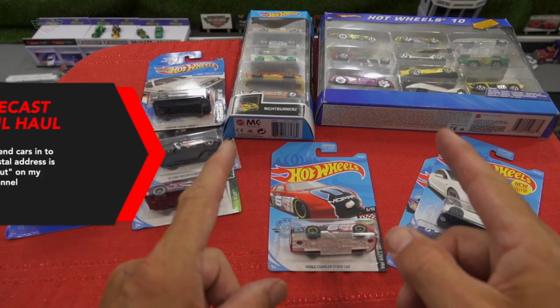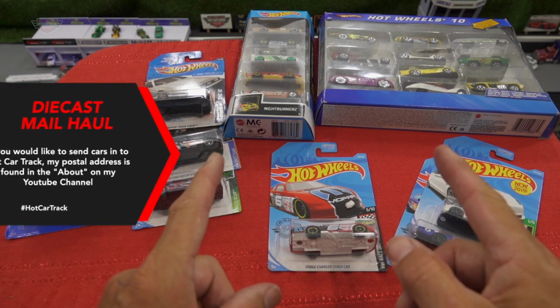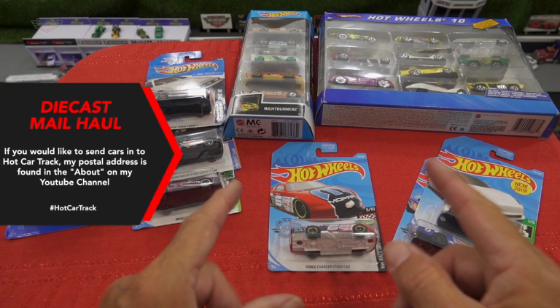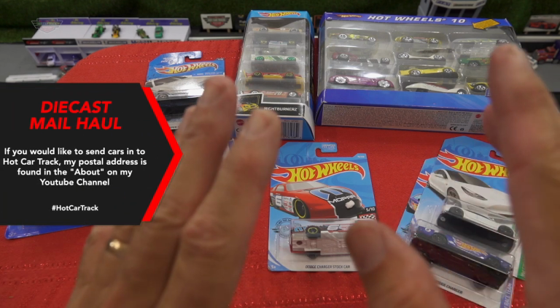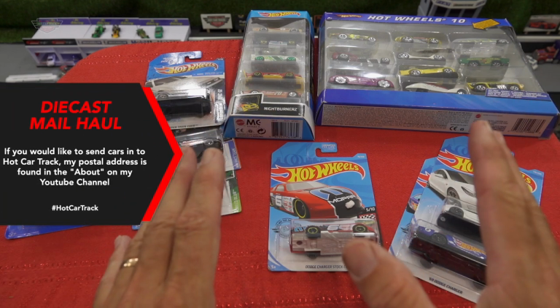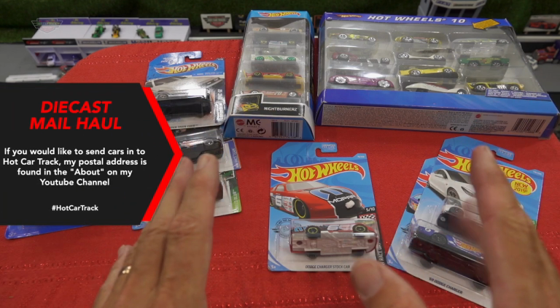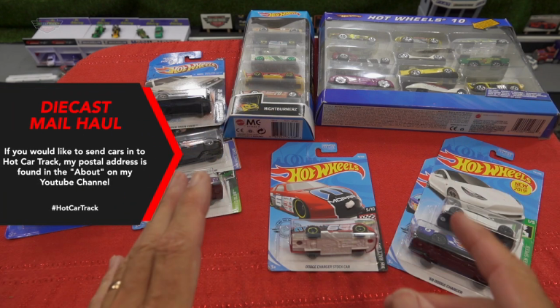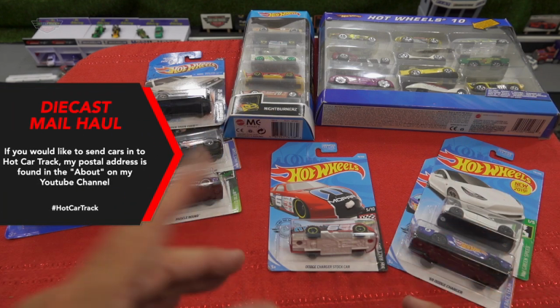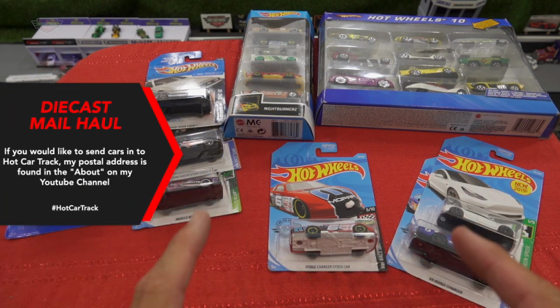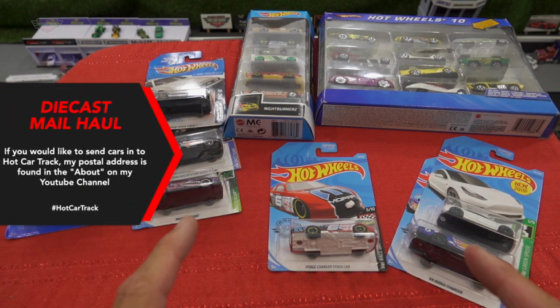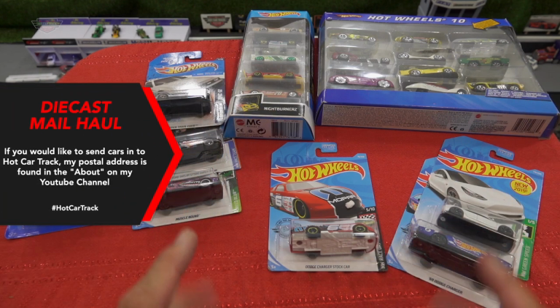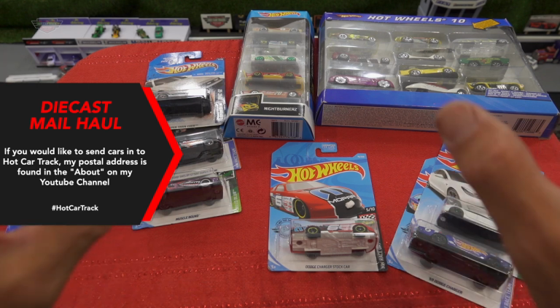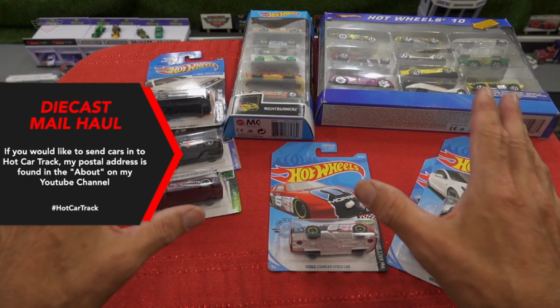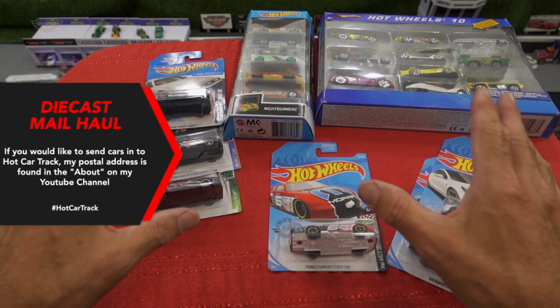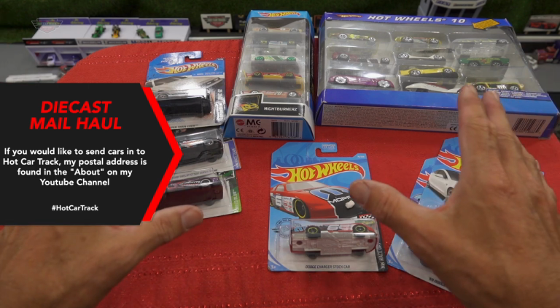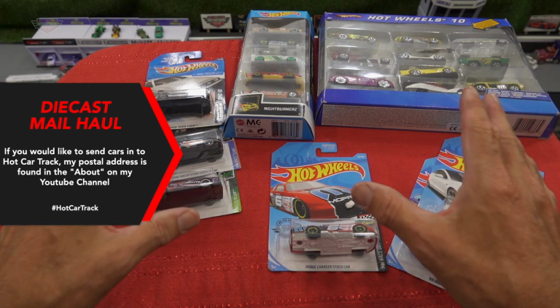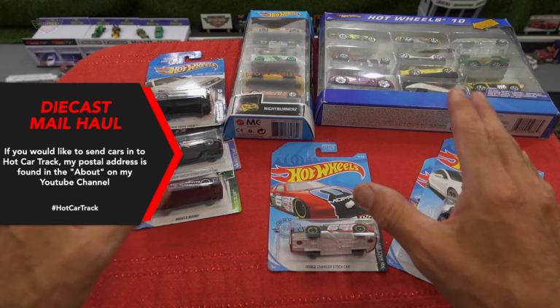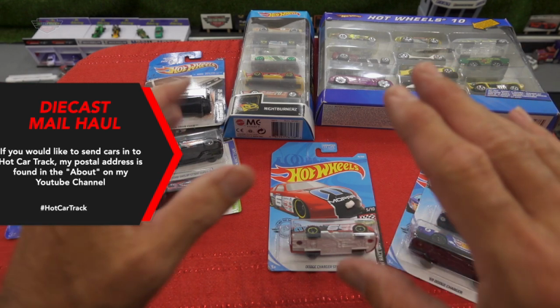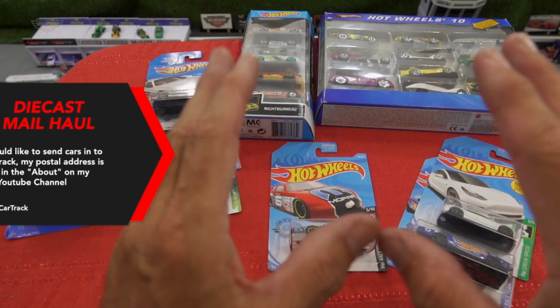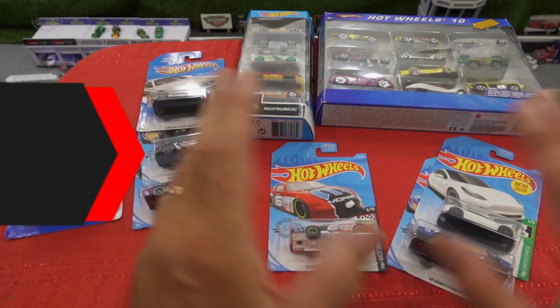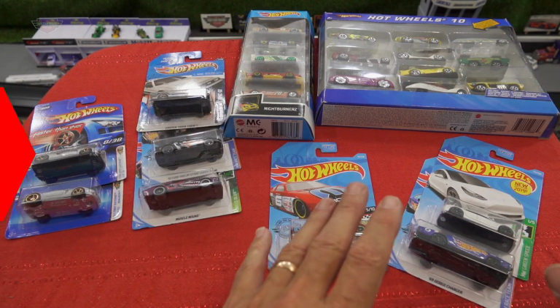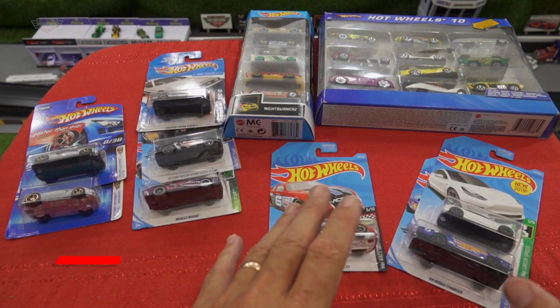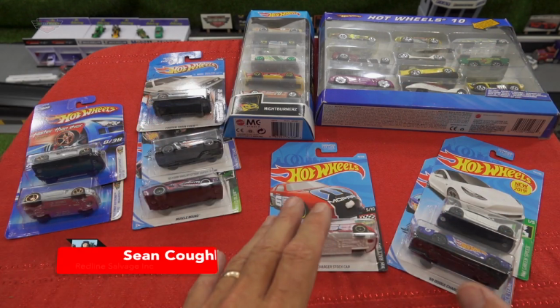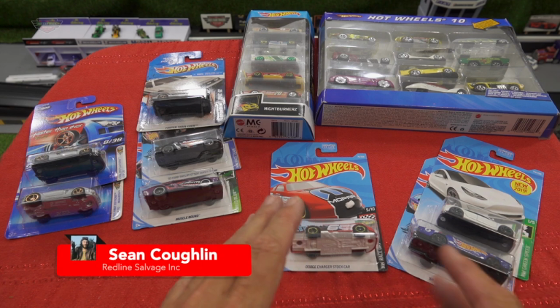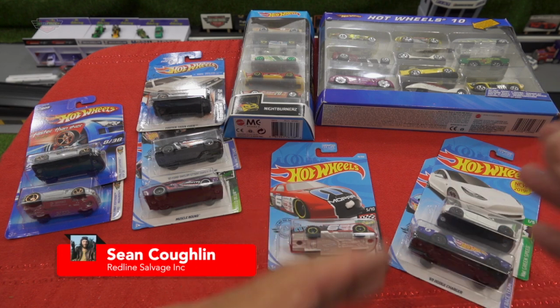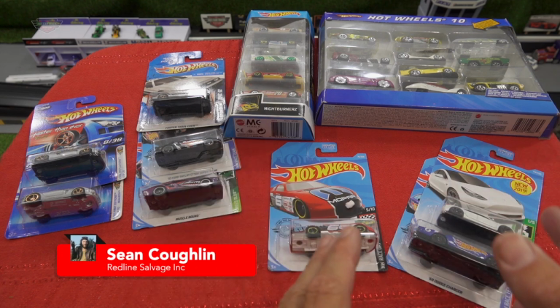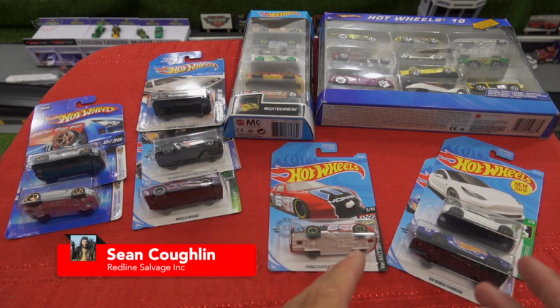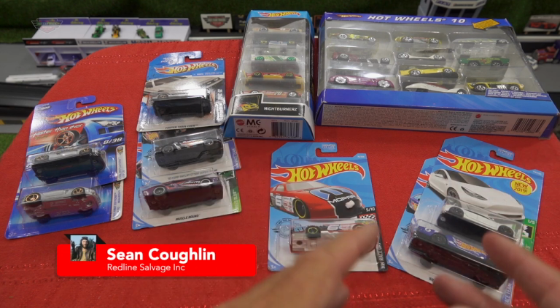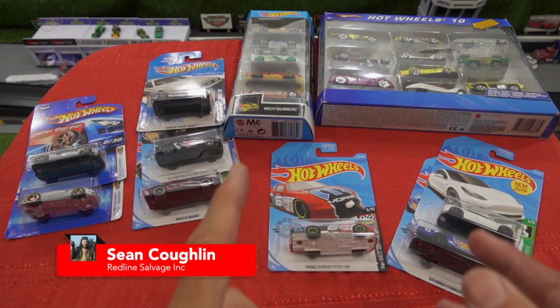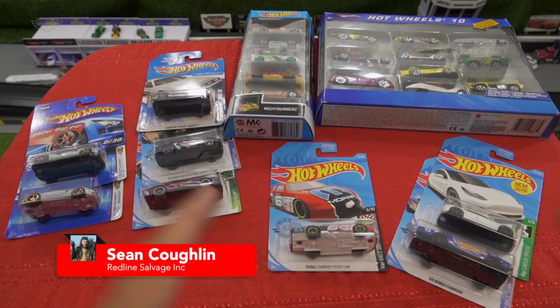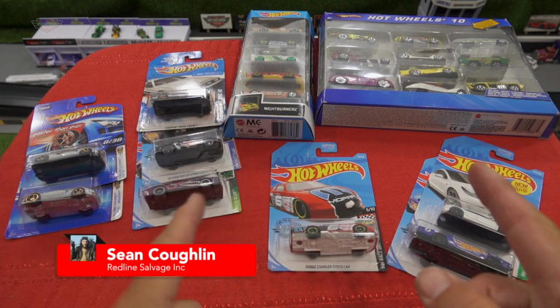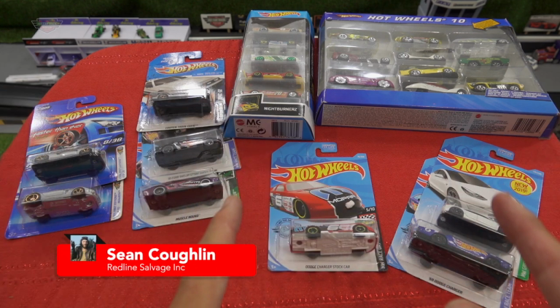As promised, here's video two from Sean from Redline Salvage Inc. We've got a stack of cars here. There's still at least another two videos to go, which will come out one on Sunday and probably on Tuesday. Let's get into it.